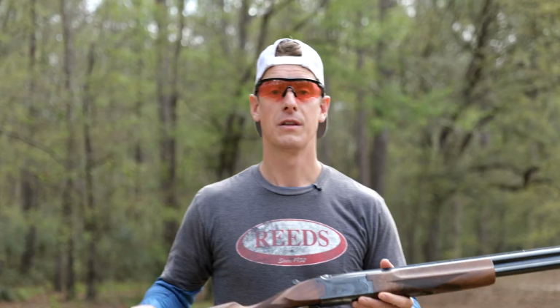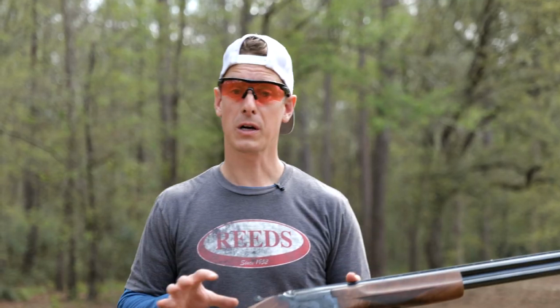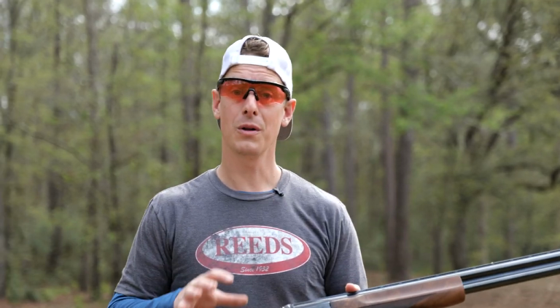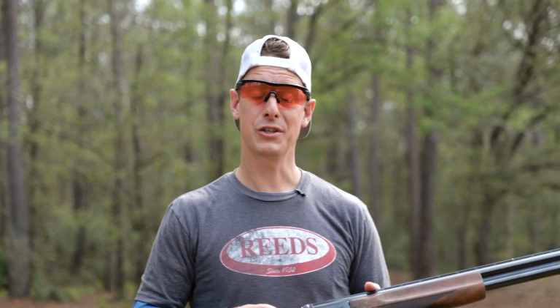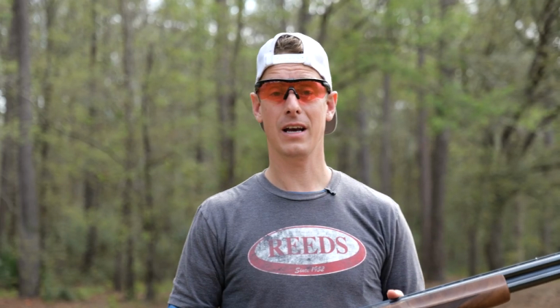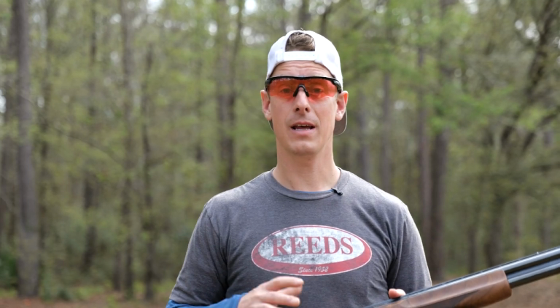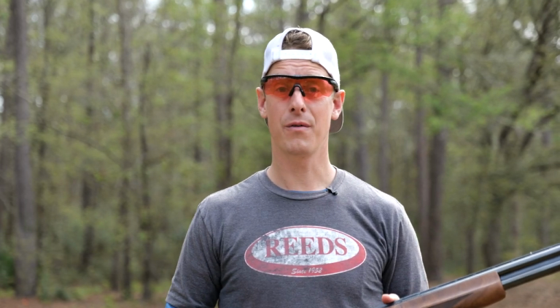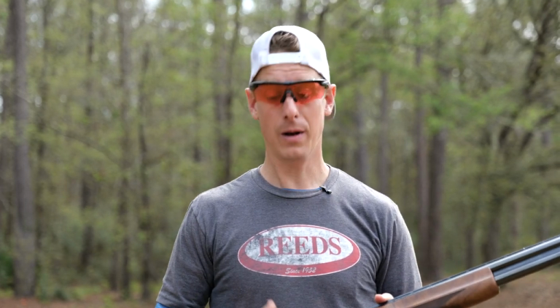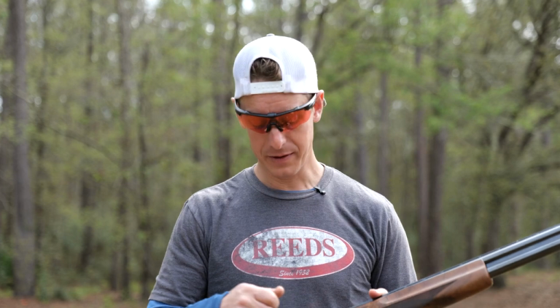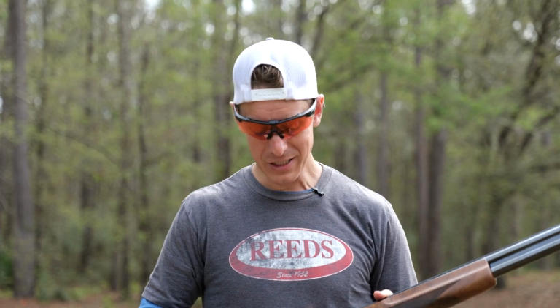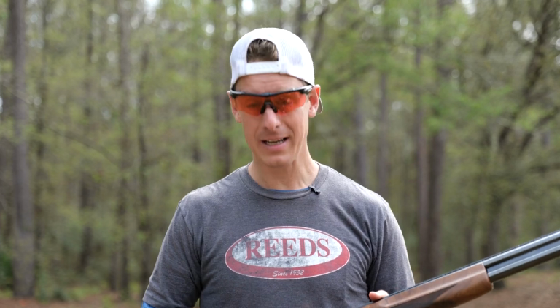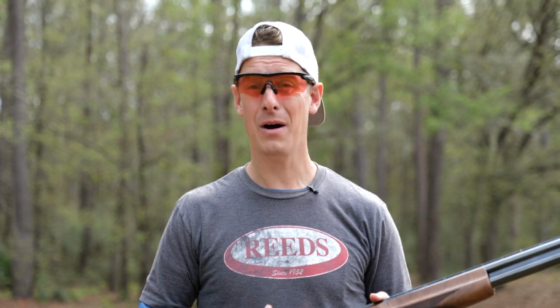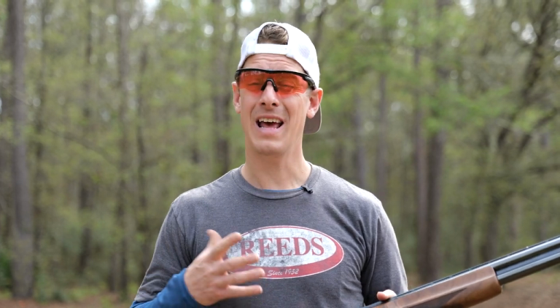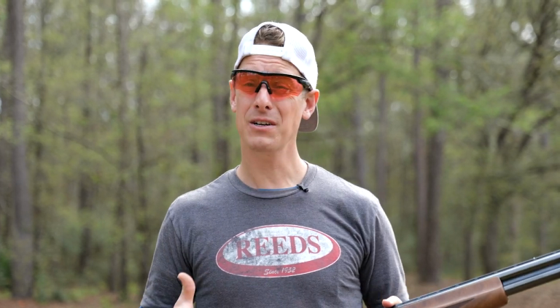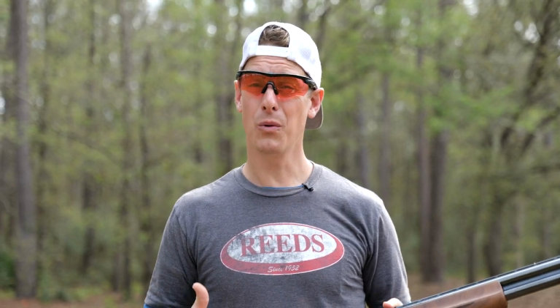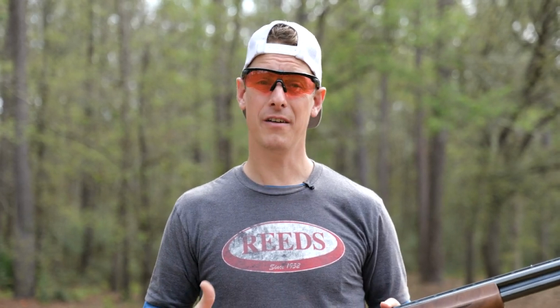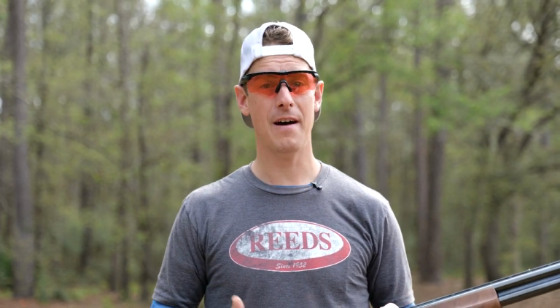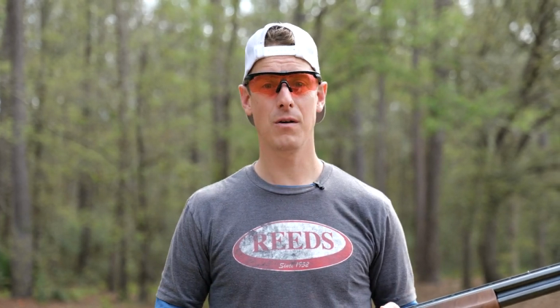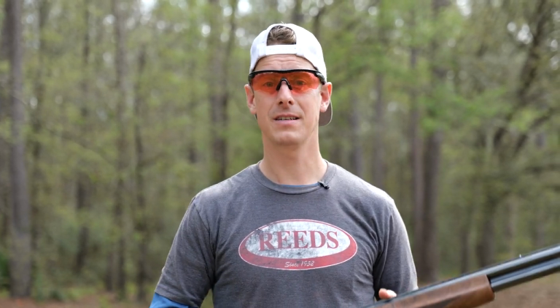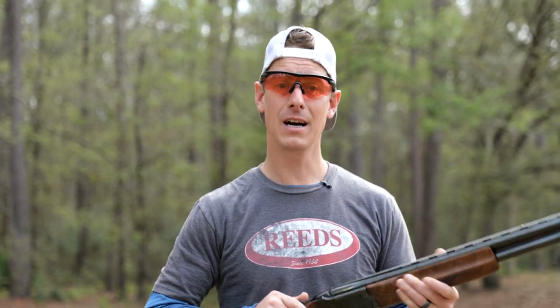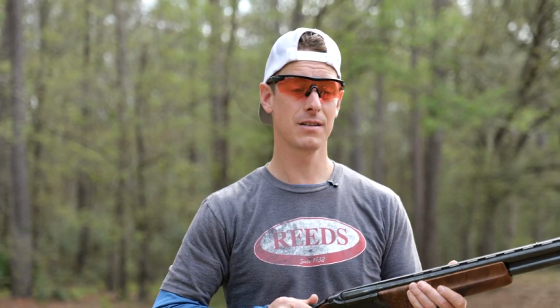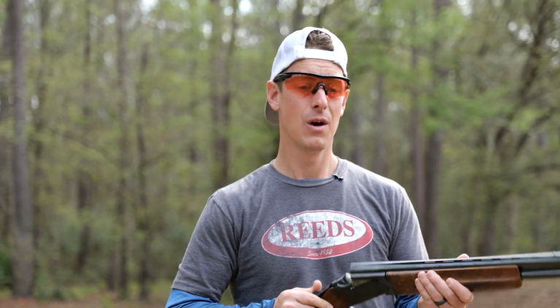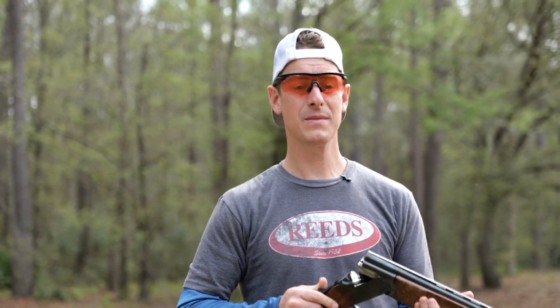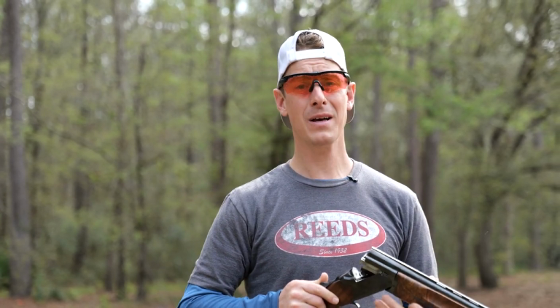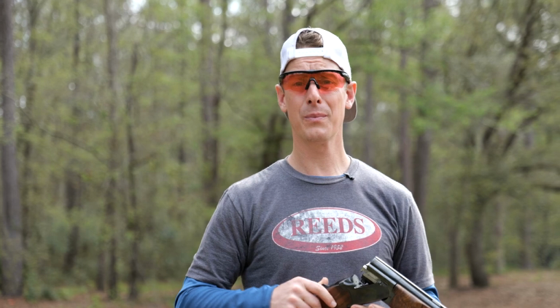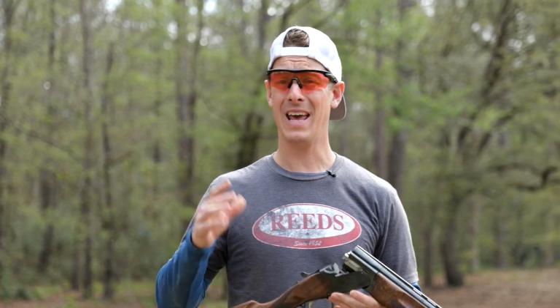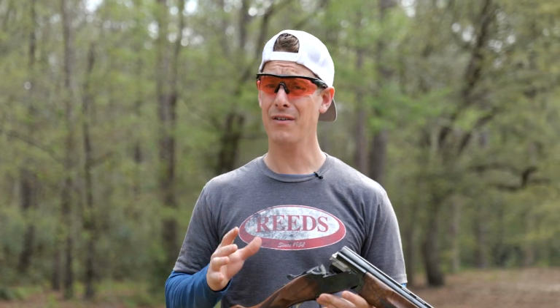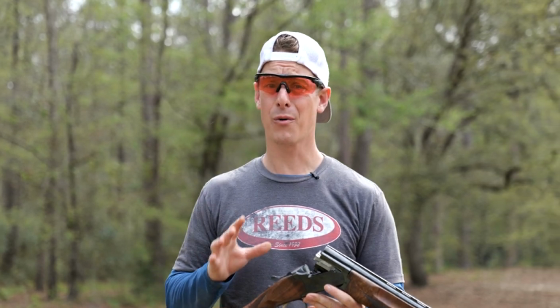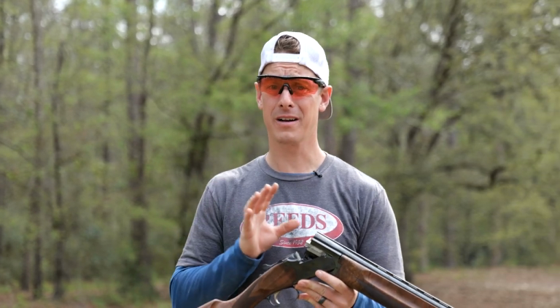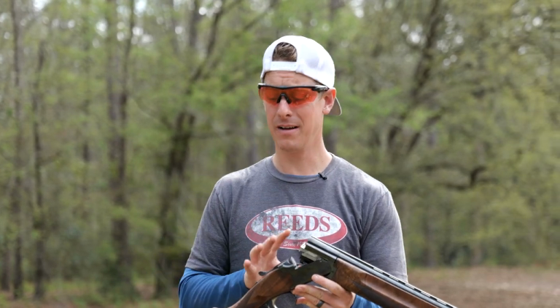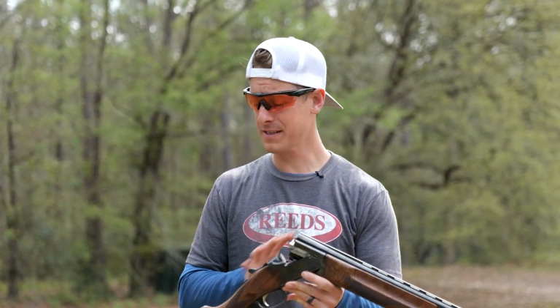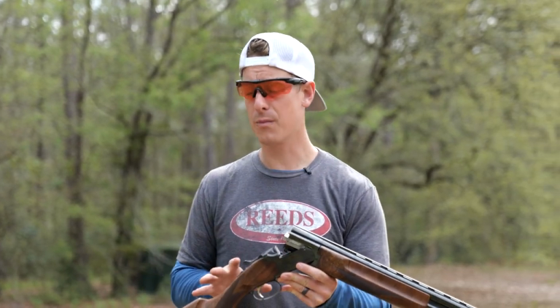The trigger pull on this shotgun — in my review, when I put the gauge on it — came out at an average pull weight of 5 pounds 10 ounces, which is maybe a little bit heavy for a gun of this caliber.